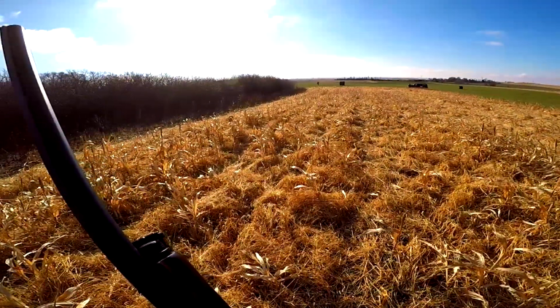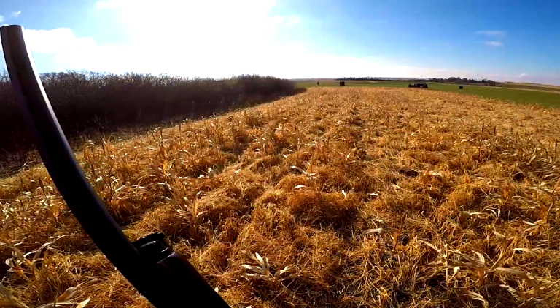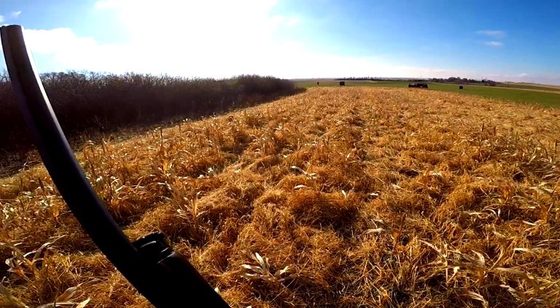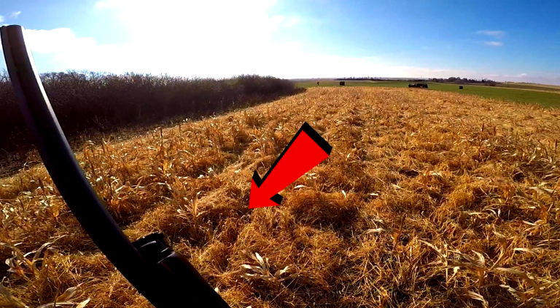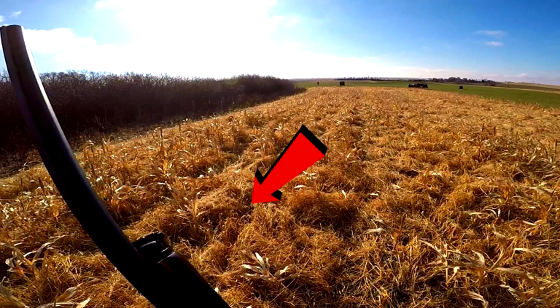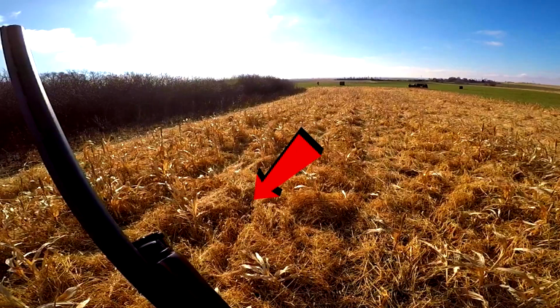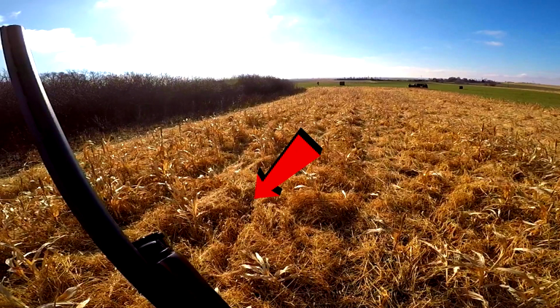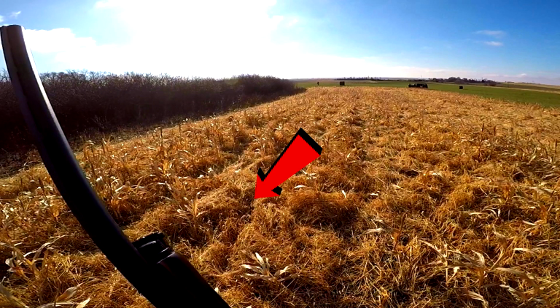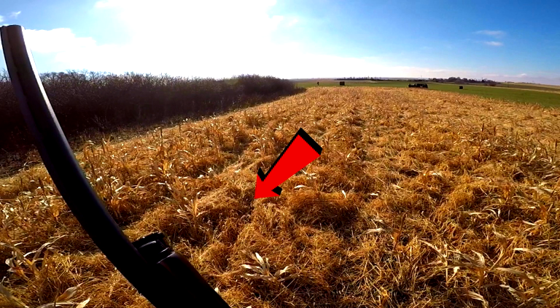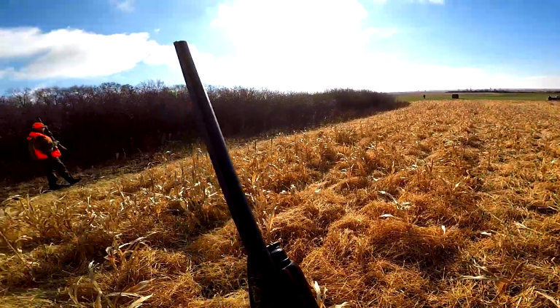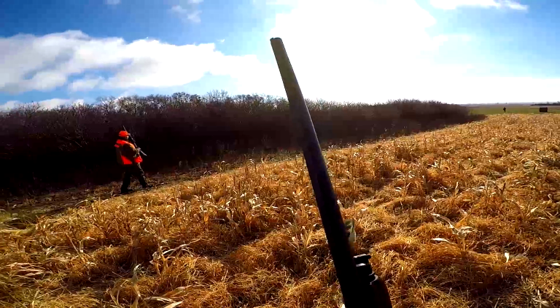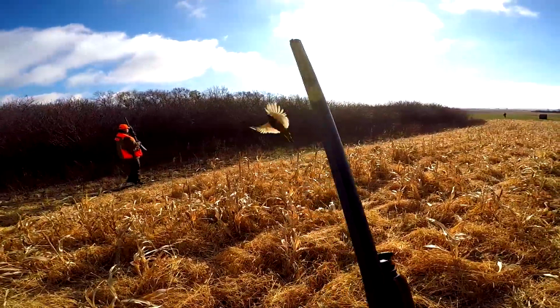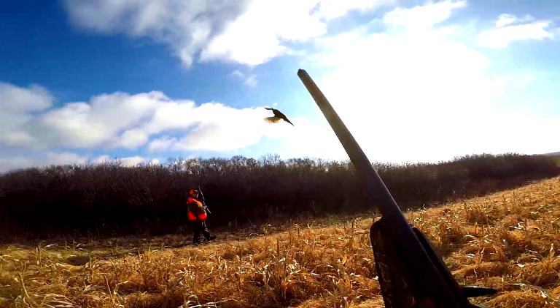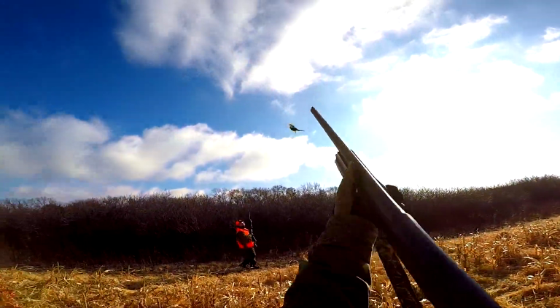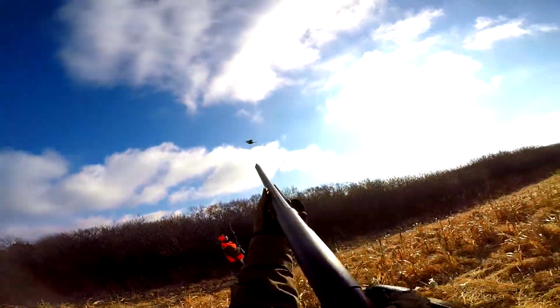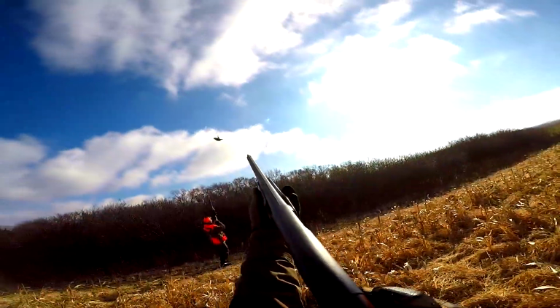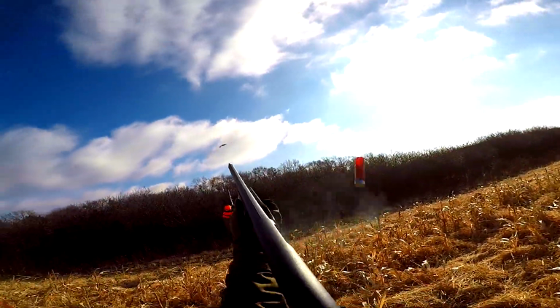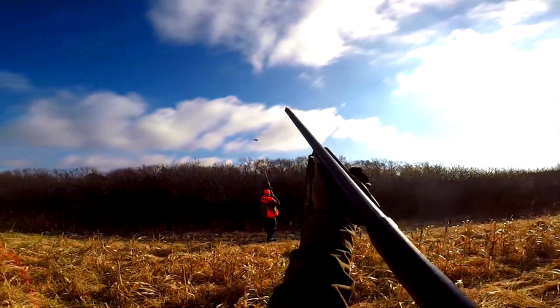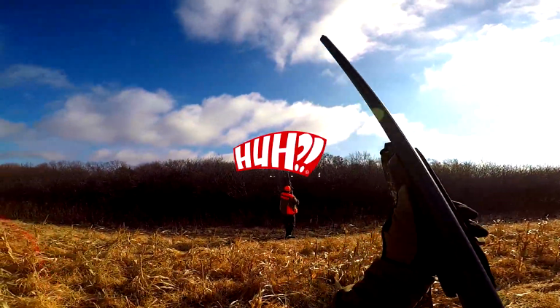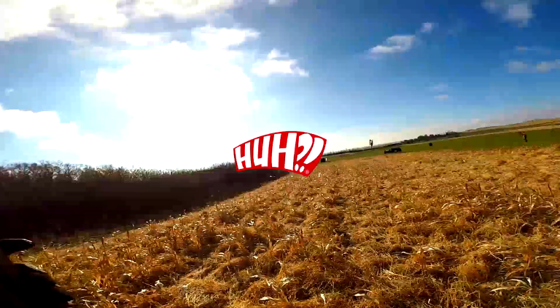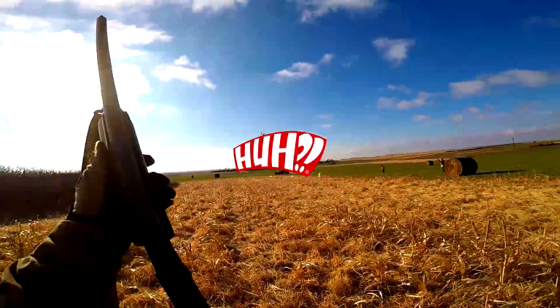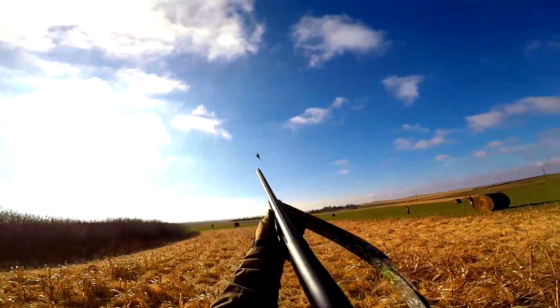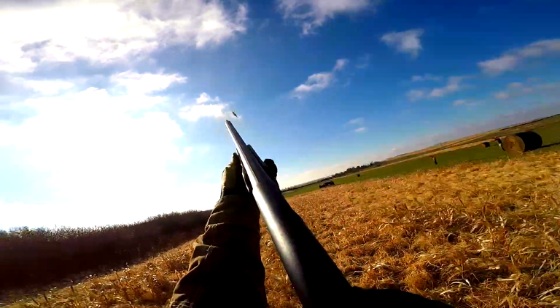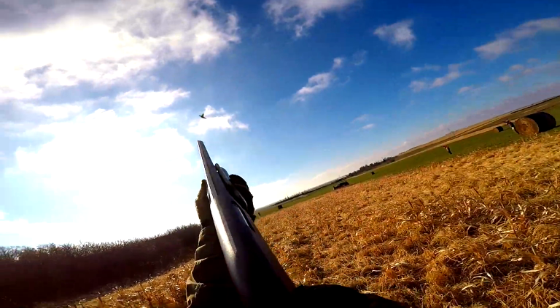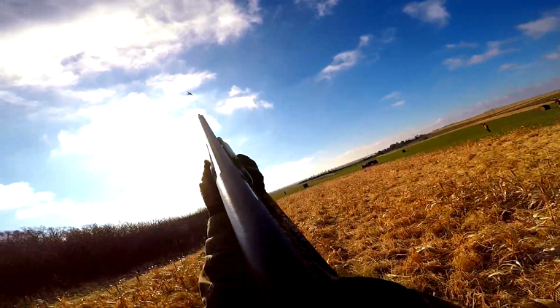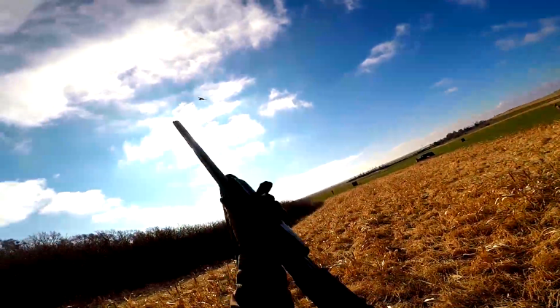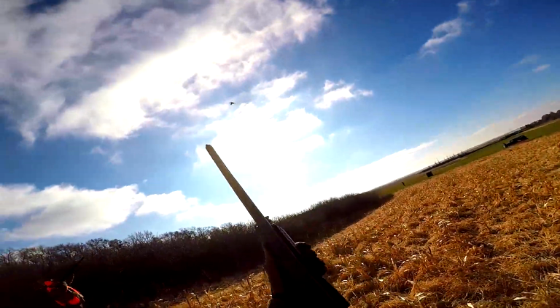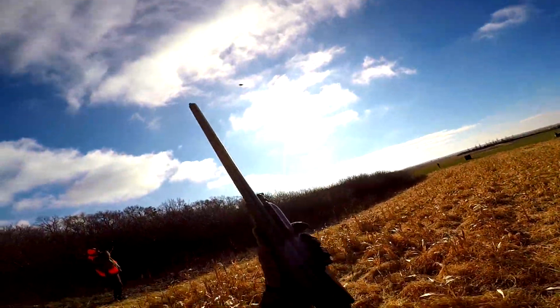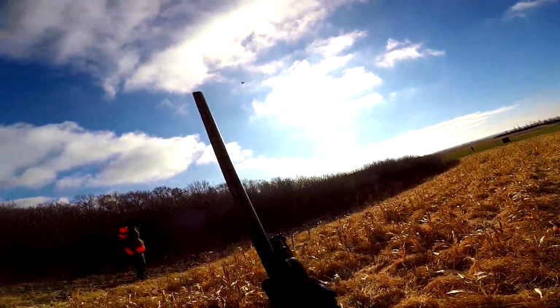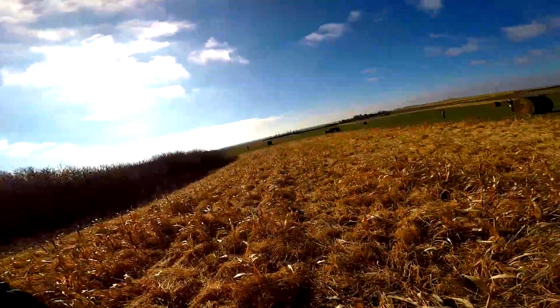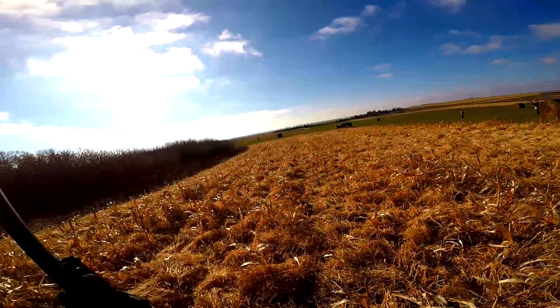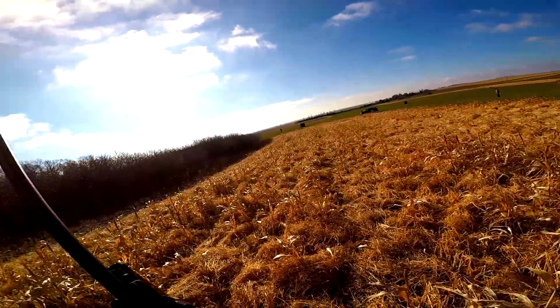Seriously, do you guys see a bird right there? I didn't see him obviously, and then my gun jammed. Look at this.